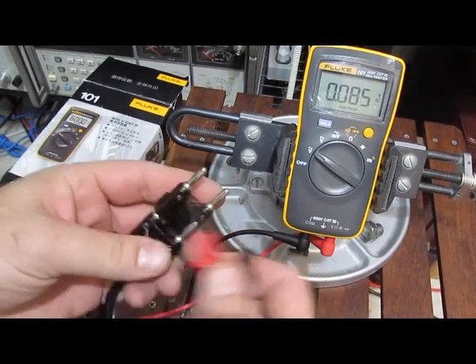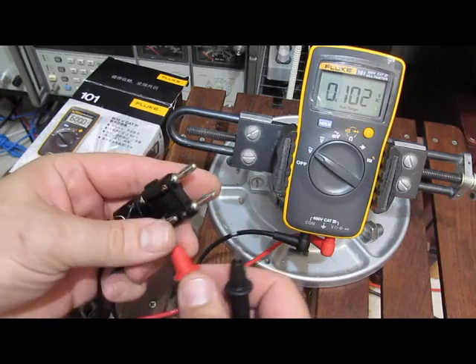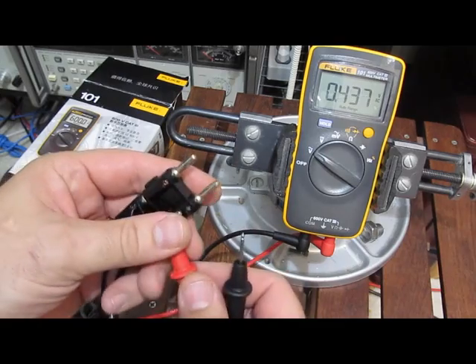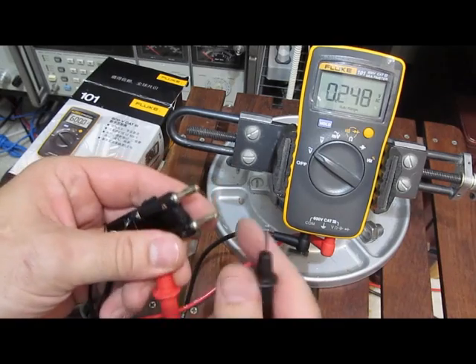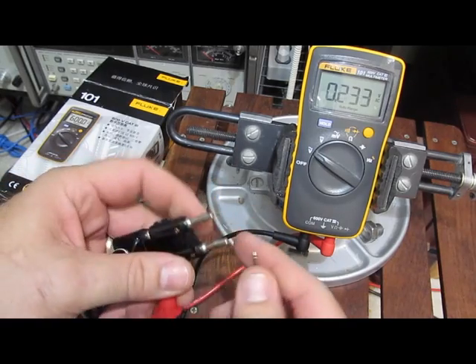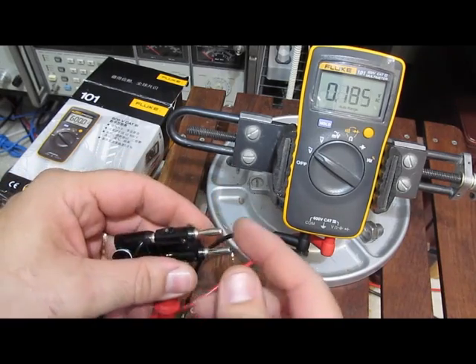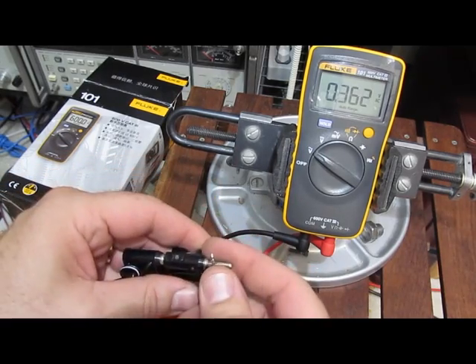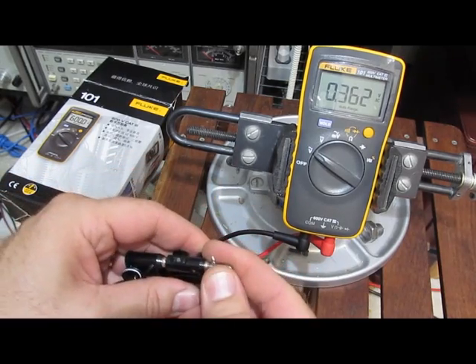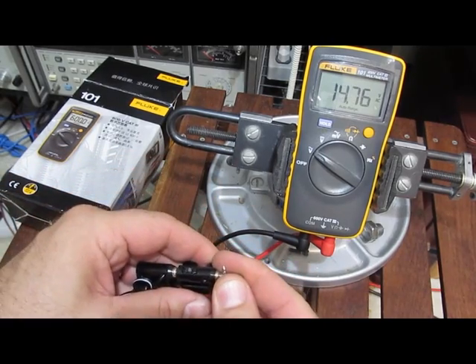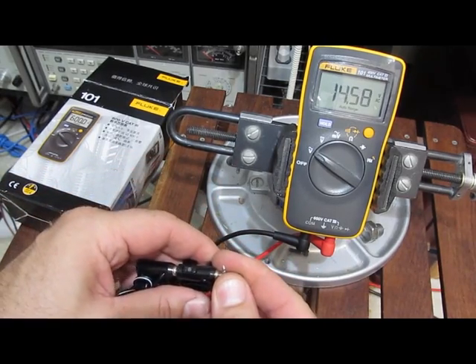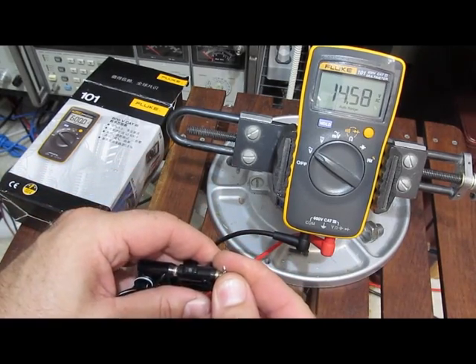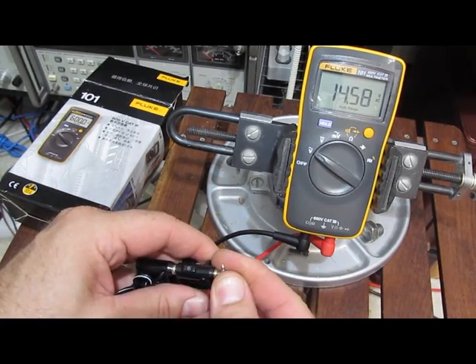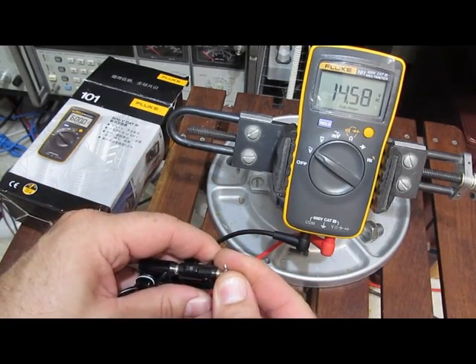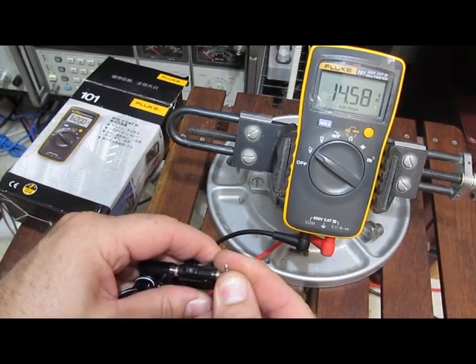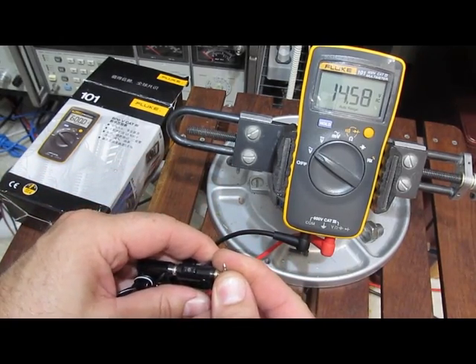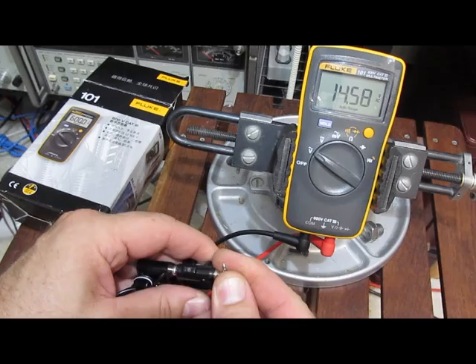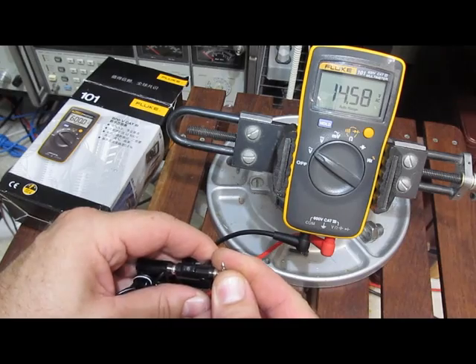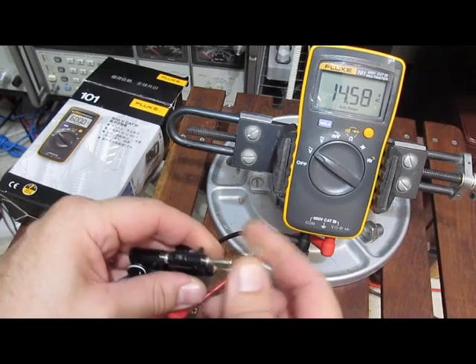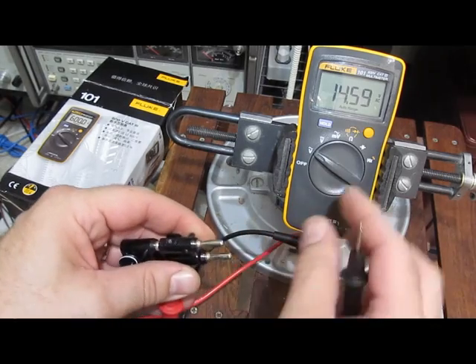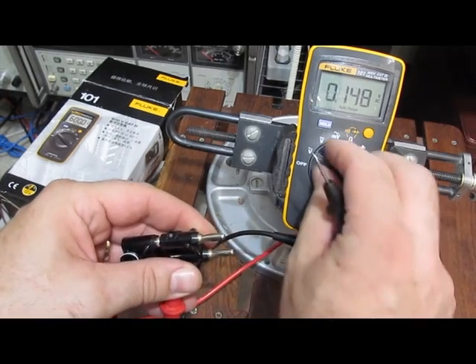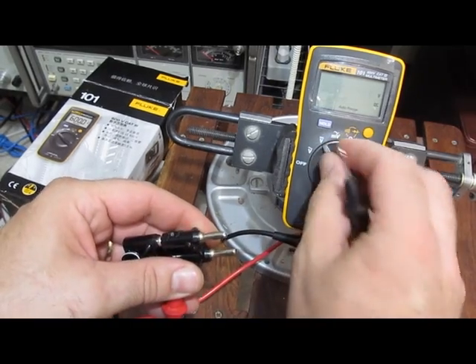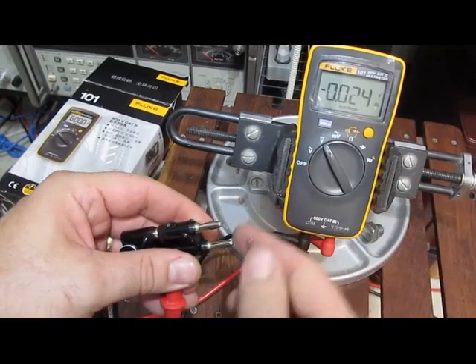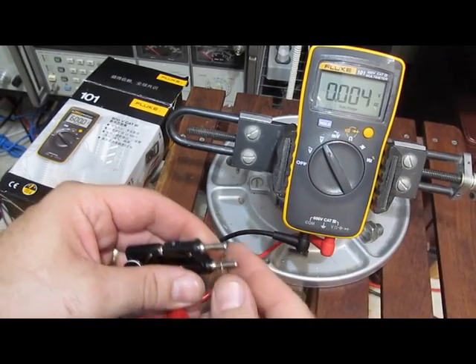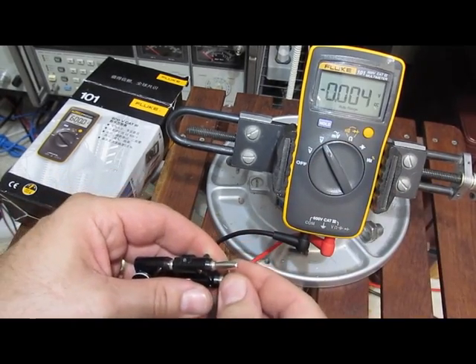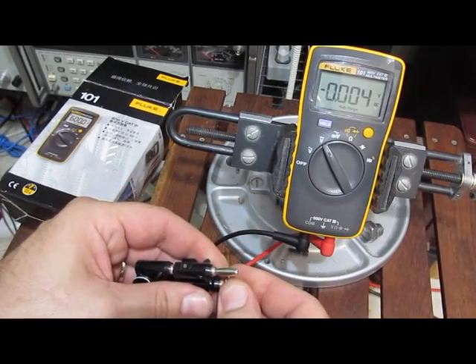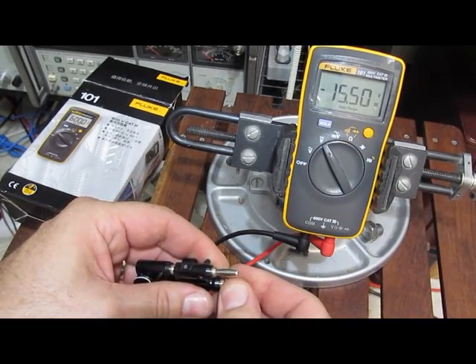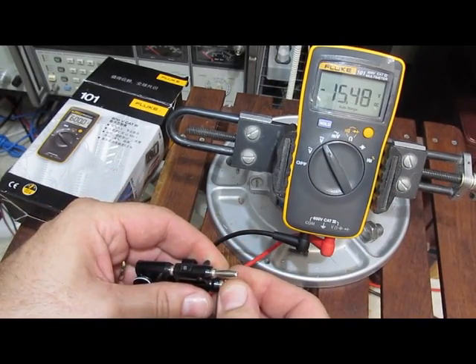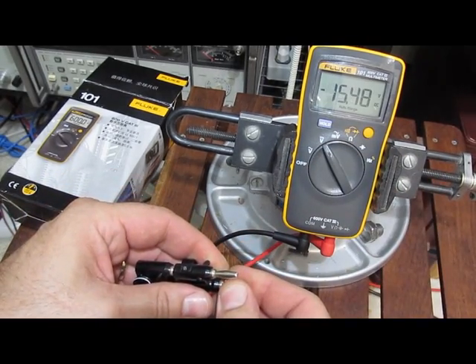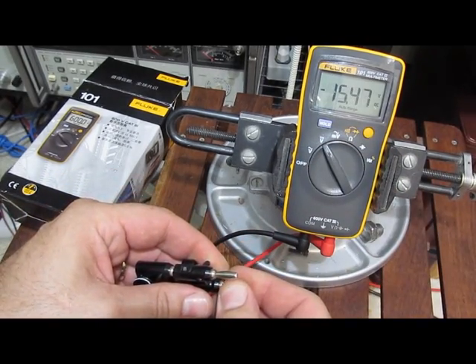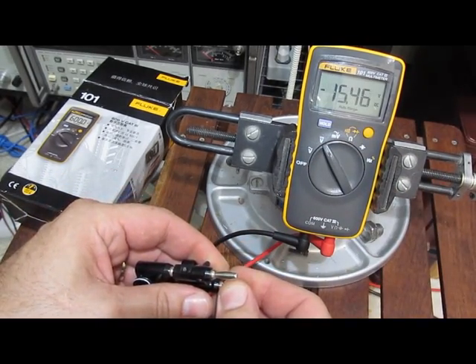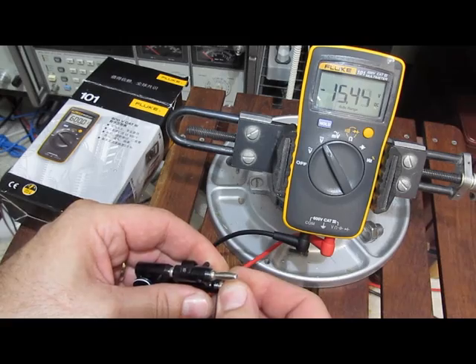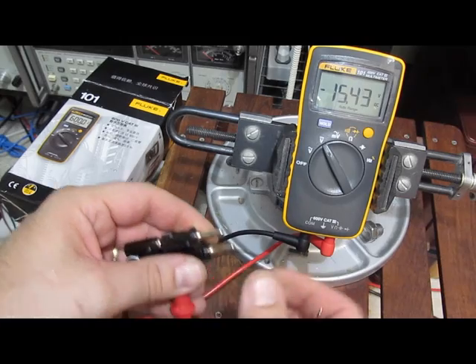The meter does currently work. We're seeing 14.5 volts AC and 15.4 volts DC.